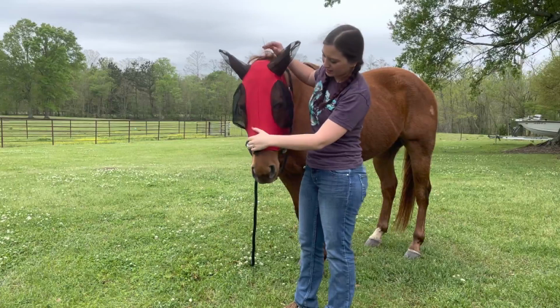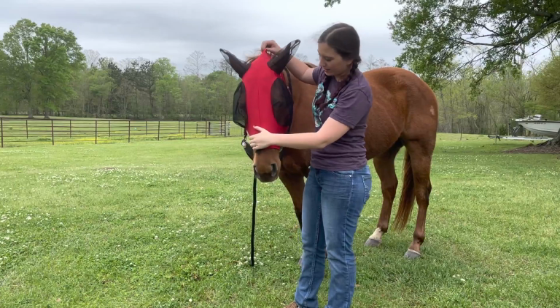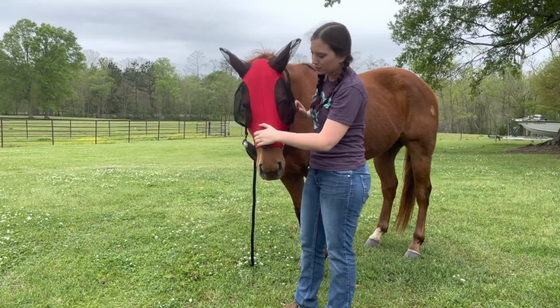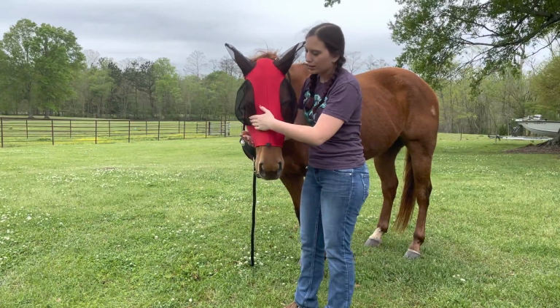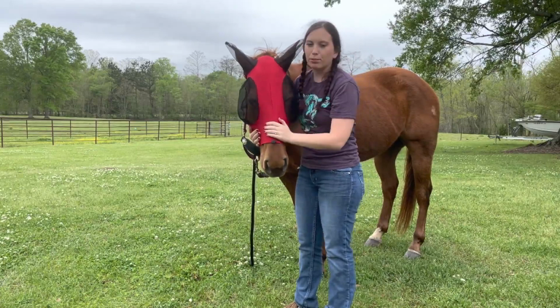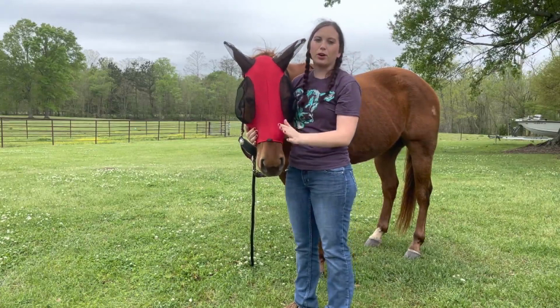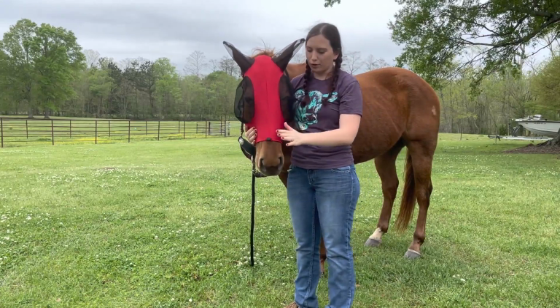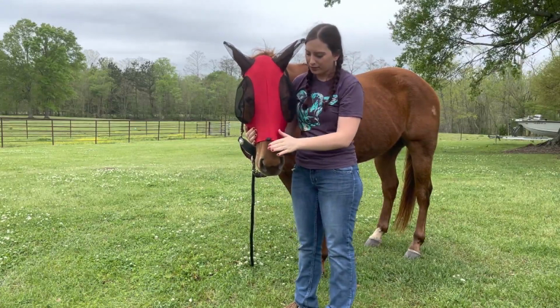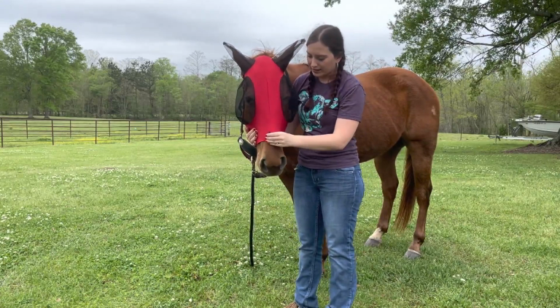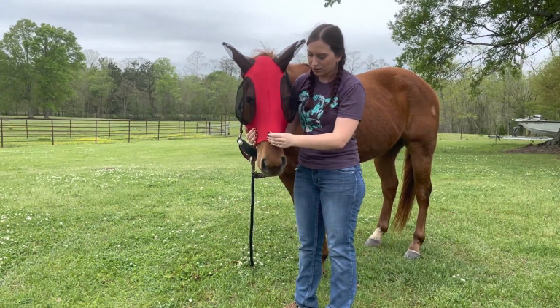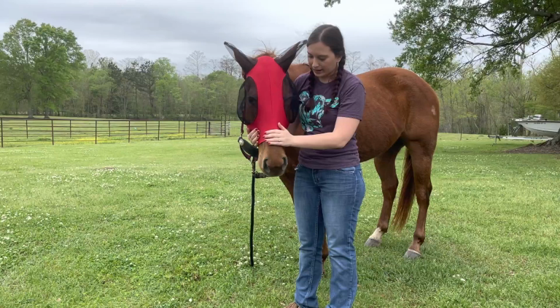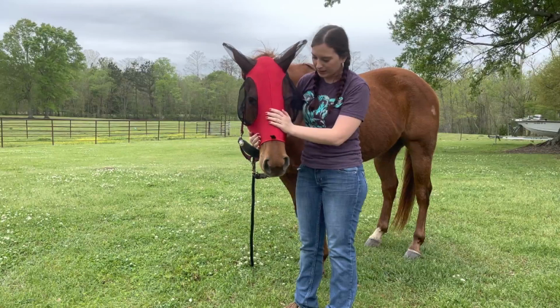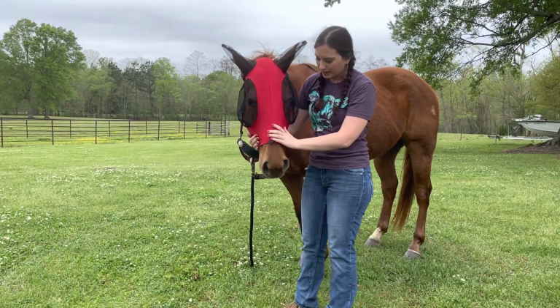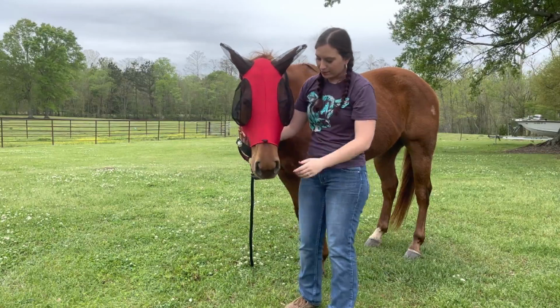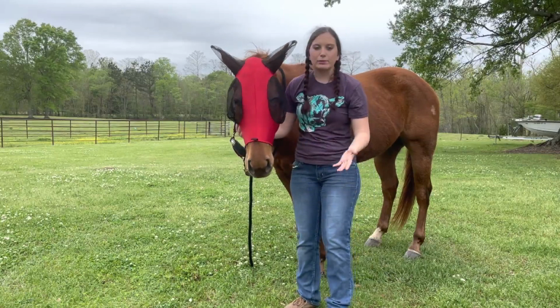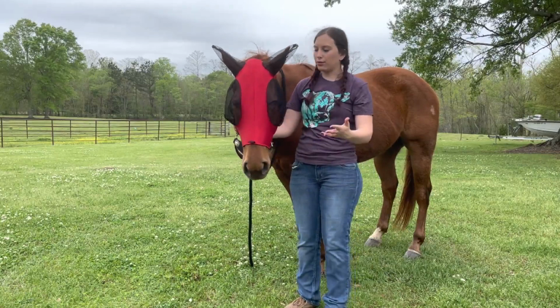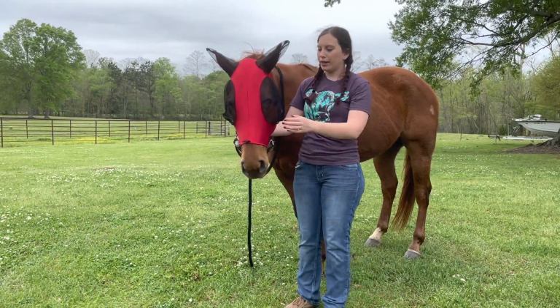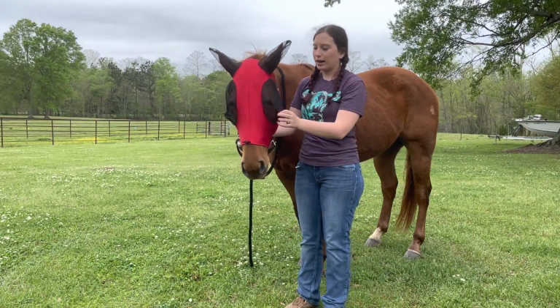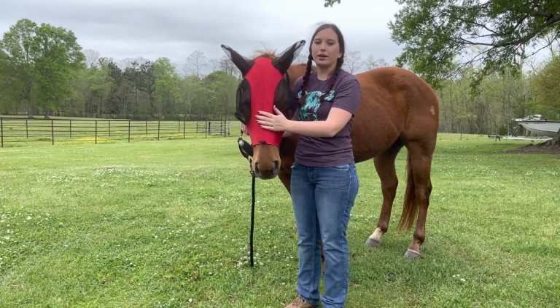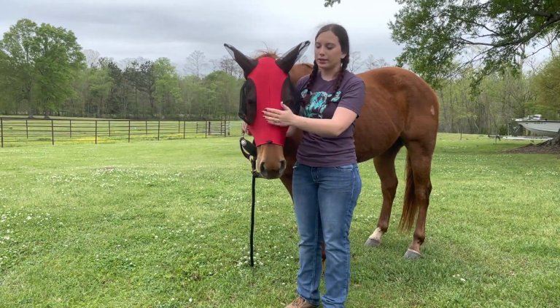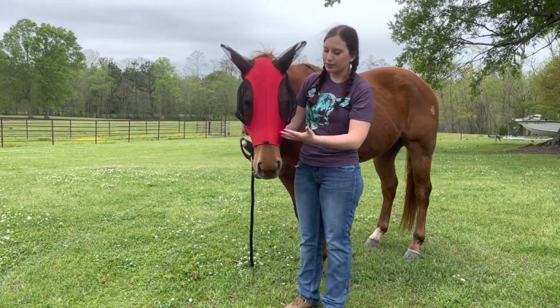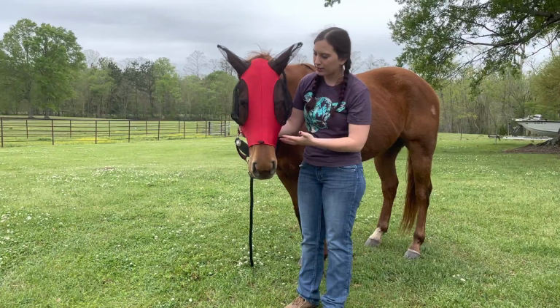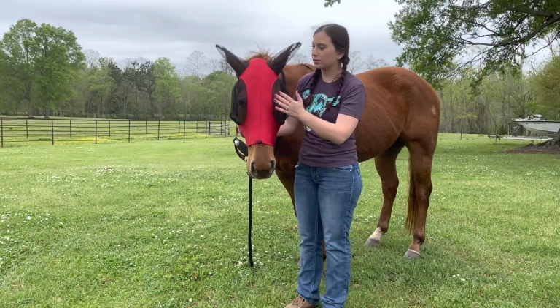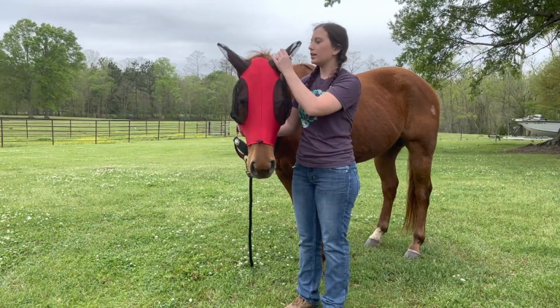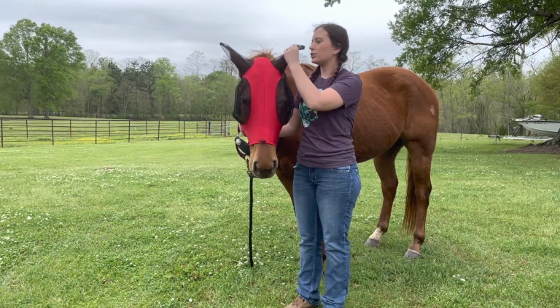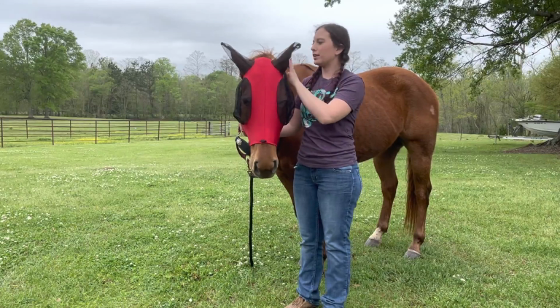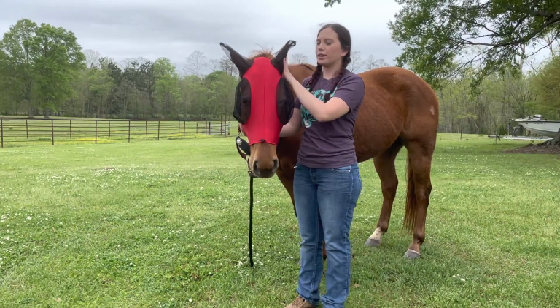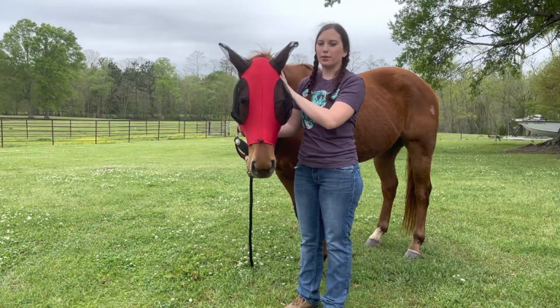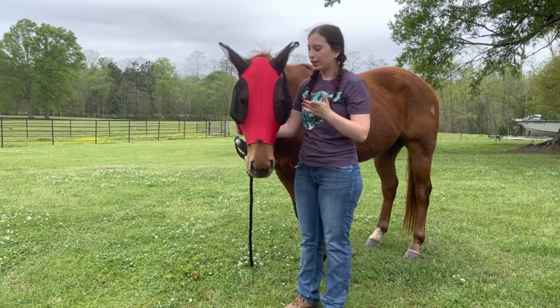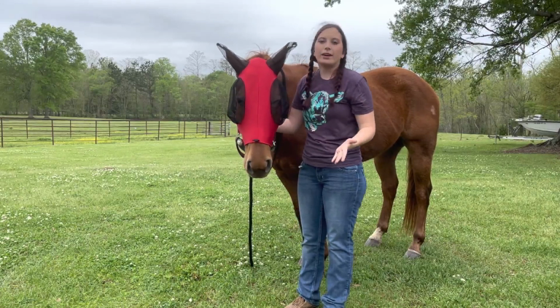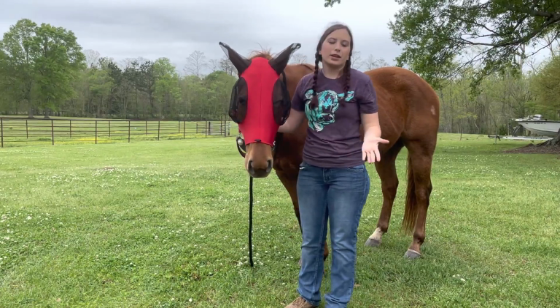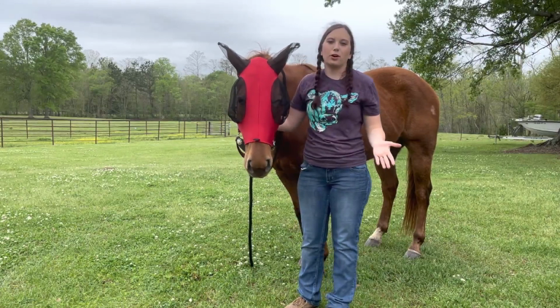And that's how it's going to look. You can put his halter over it — it has a little loop for that. He seems very comfortable in it, he doesn't mind it being on. It's not really touching his eyes; it's just holding his ears so nothing can bother him.